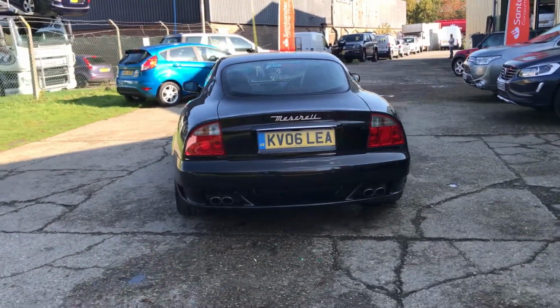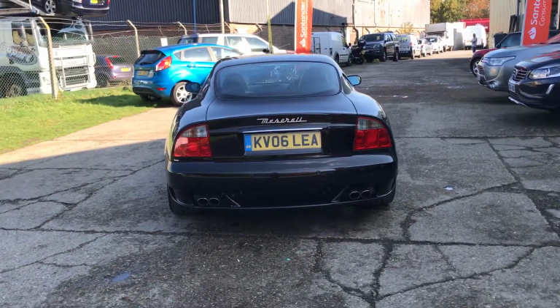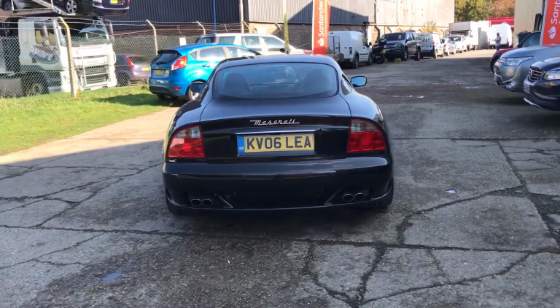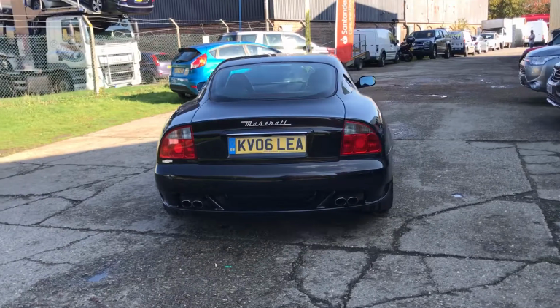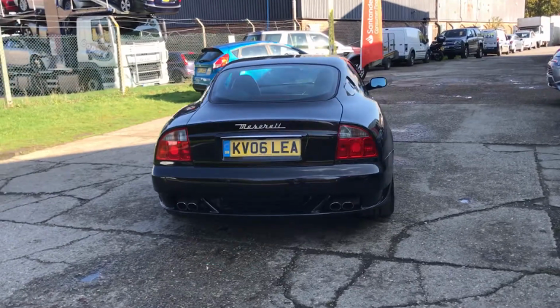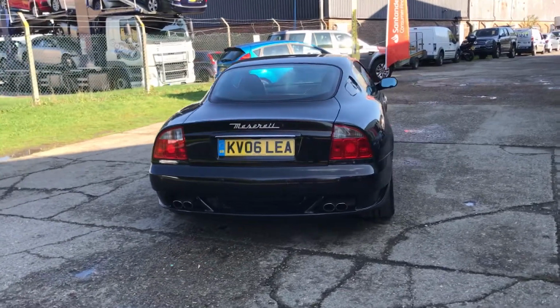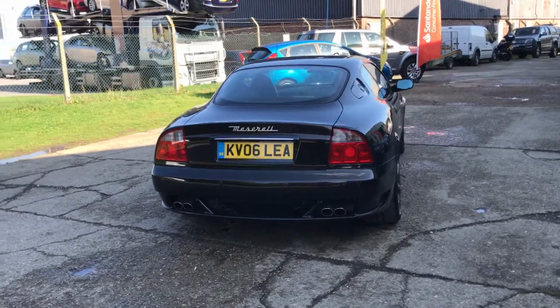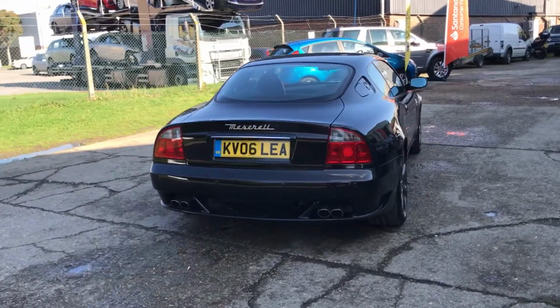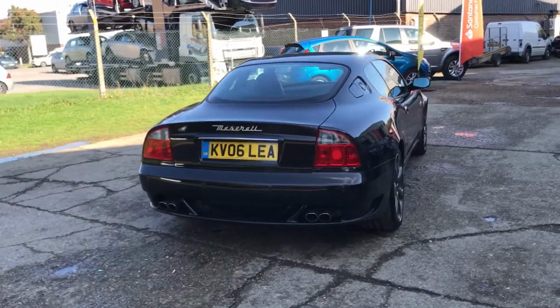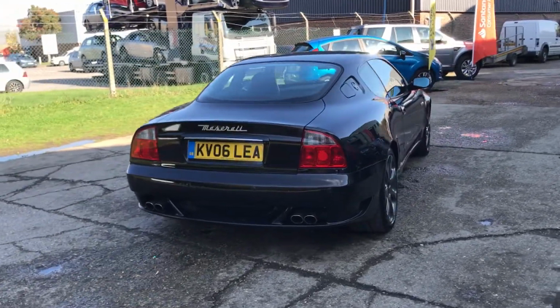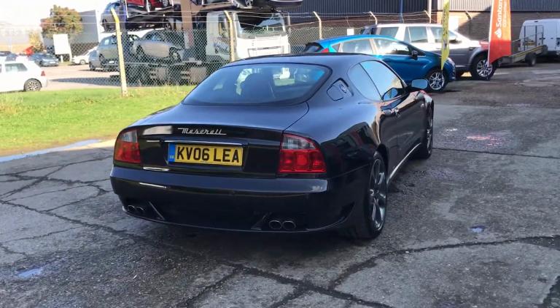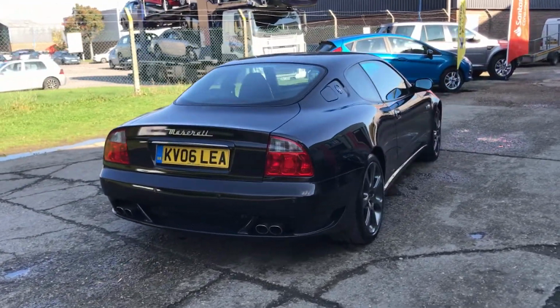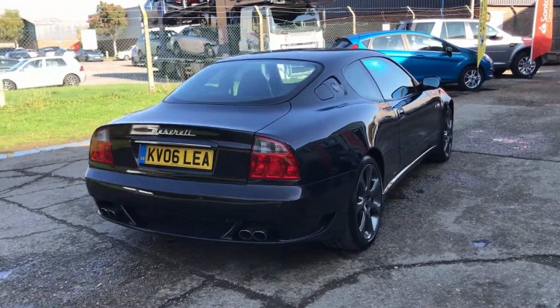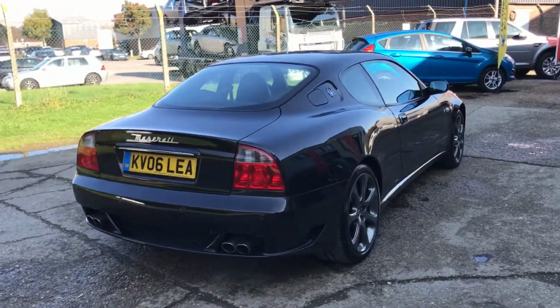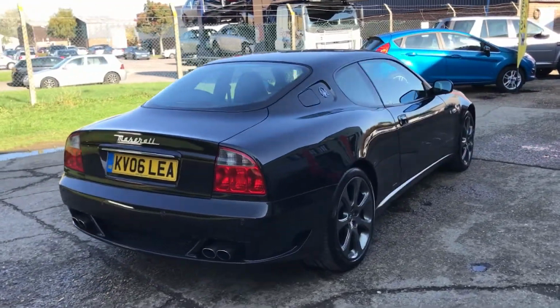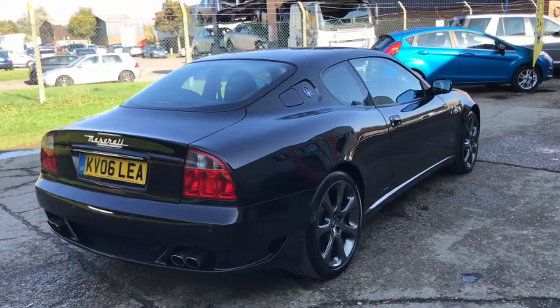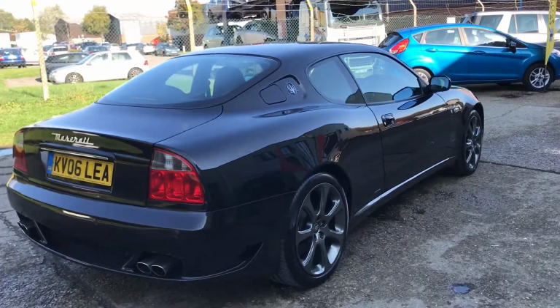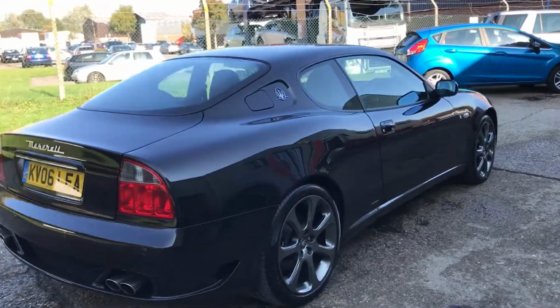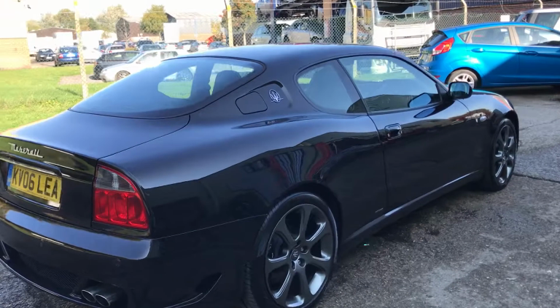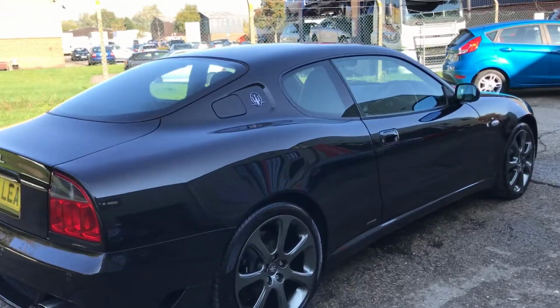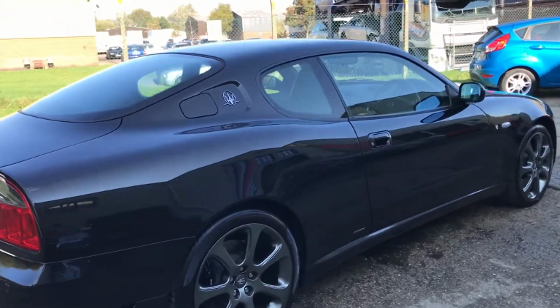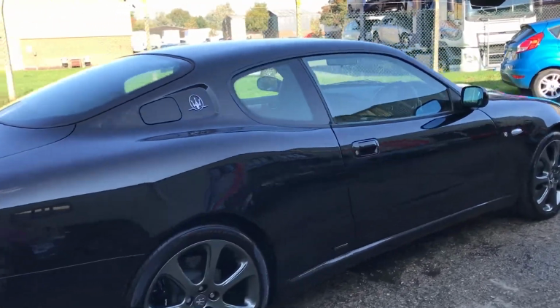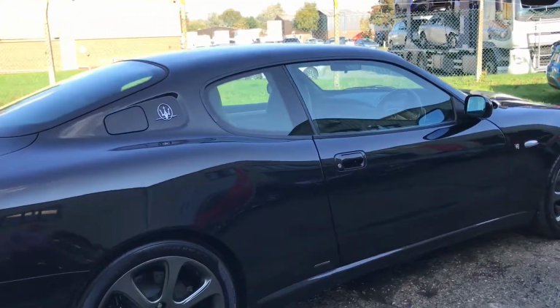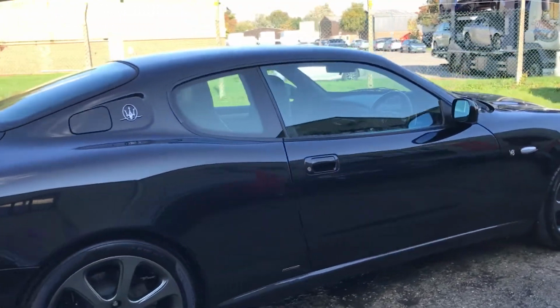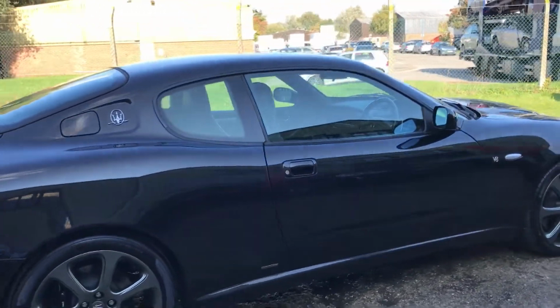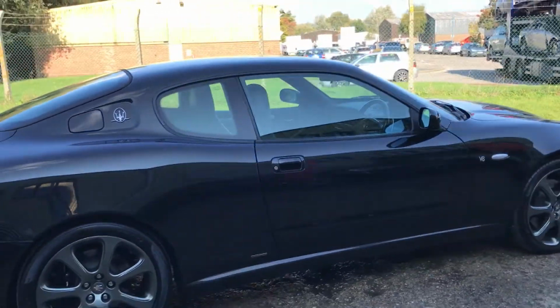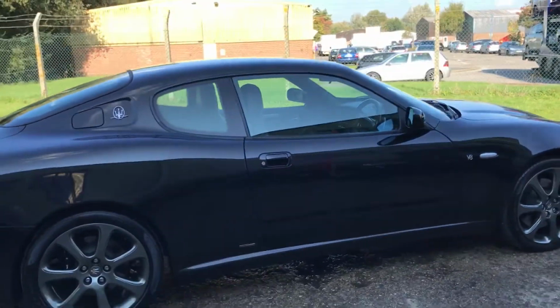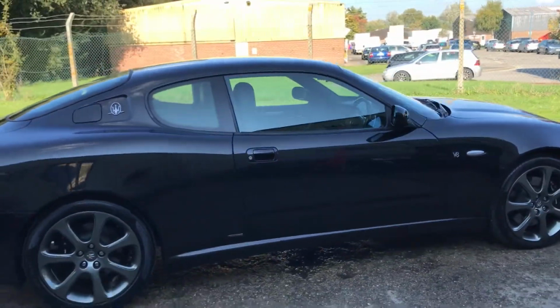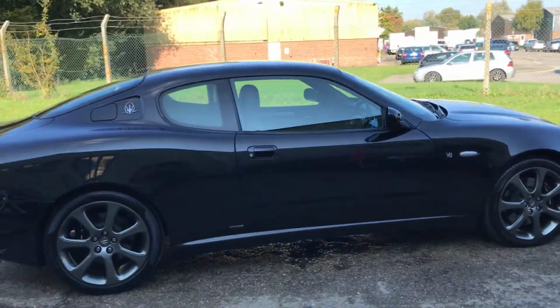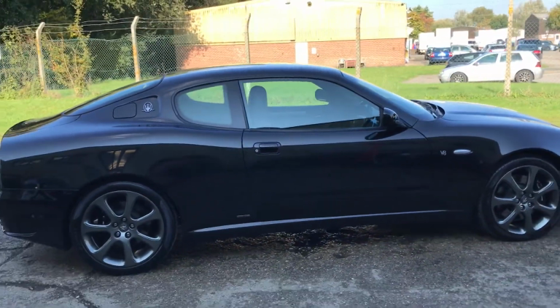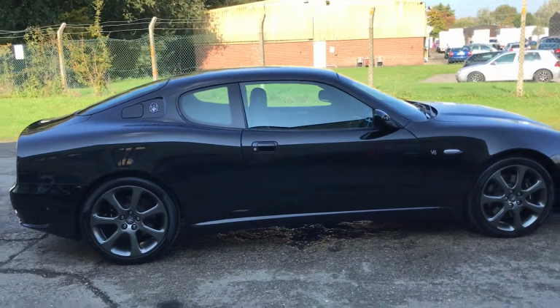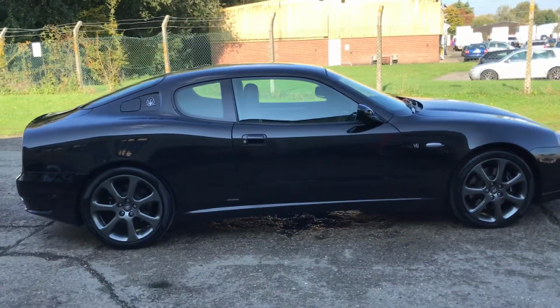This is an 05 model year car, which was the very last generation of 4200s, and has got the same gearbox software as the Grand Sport, which is very important for much smoother shifting.